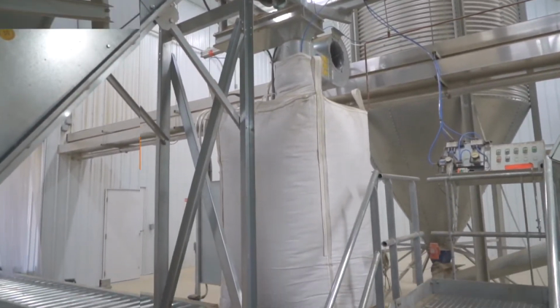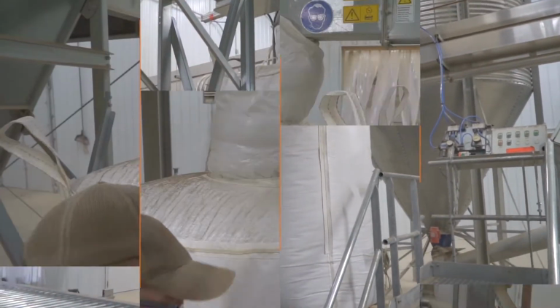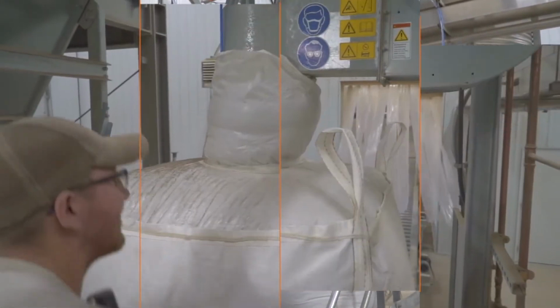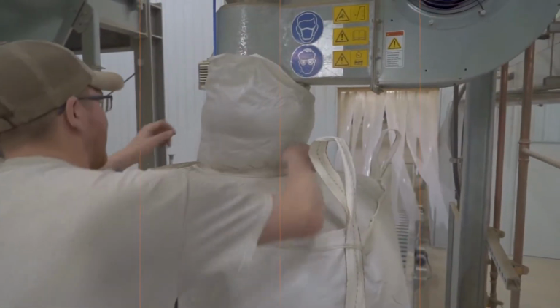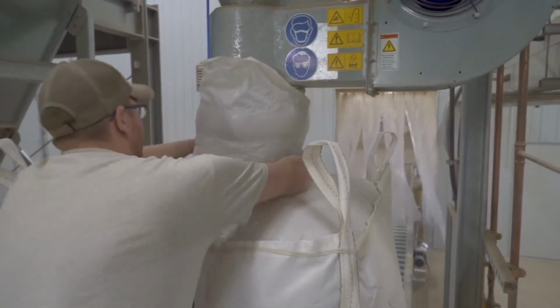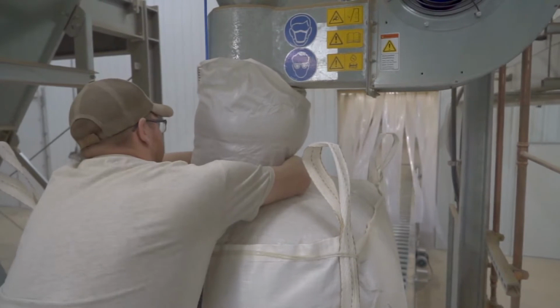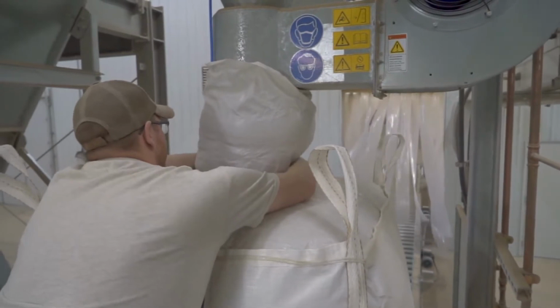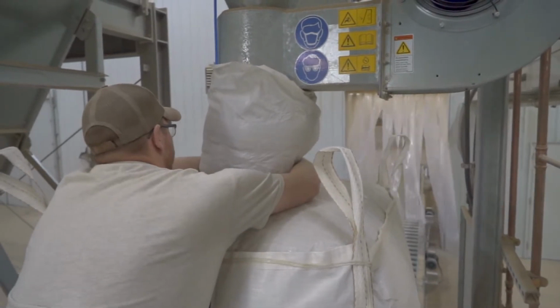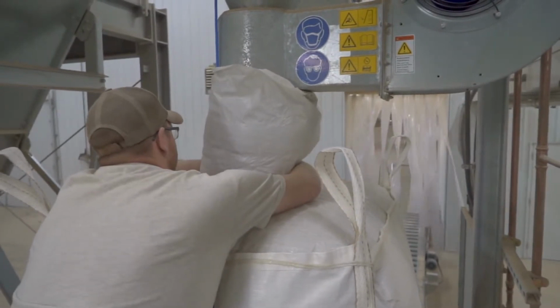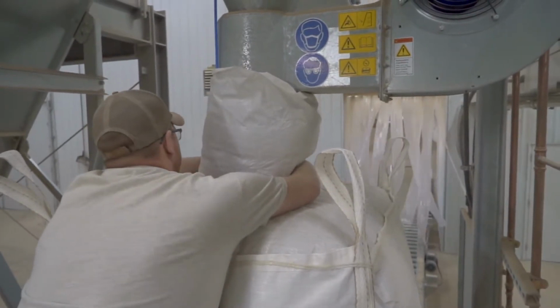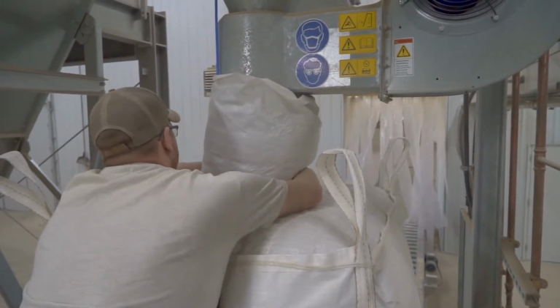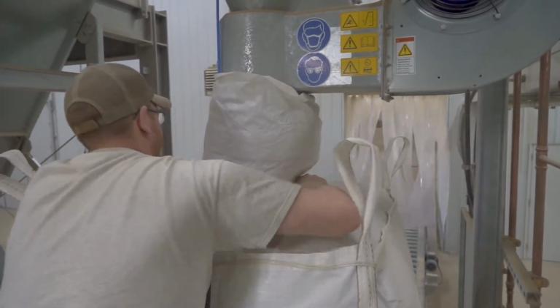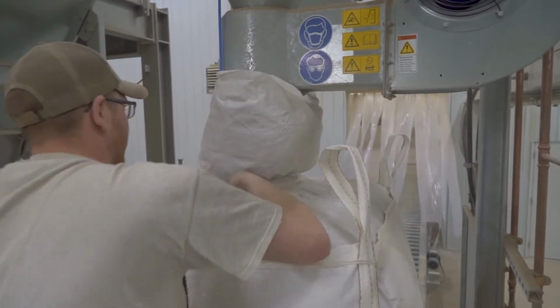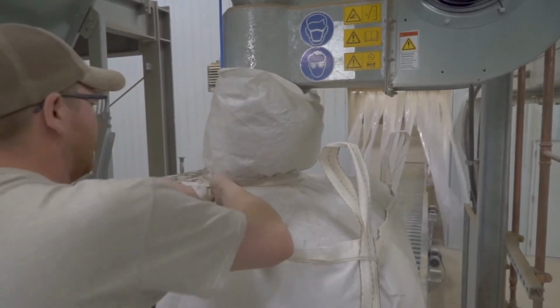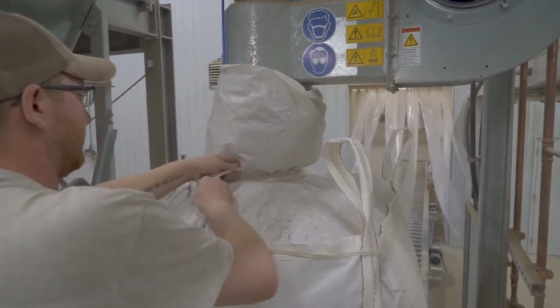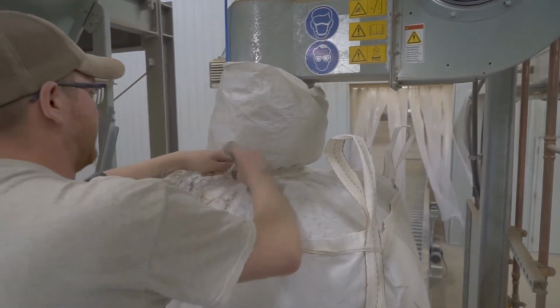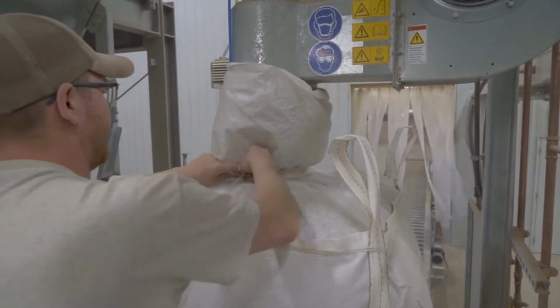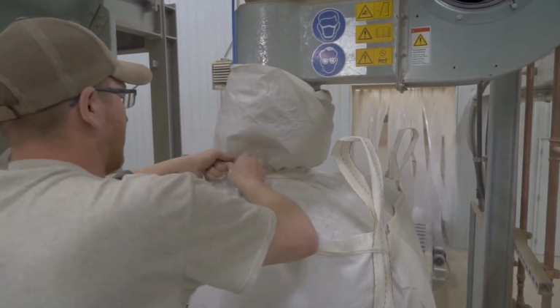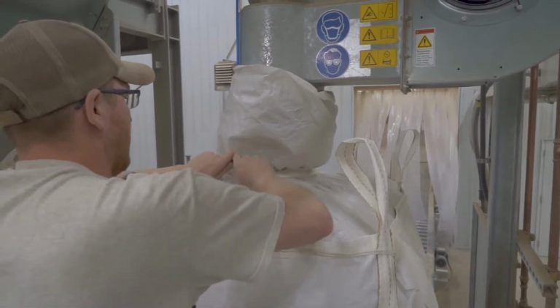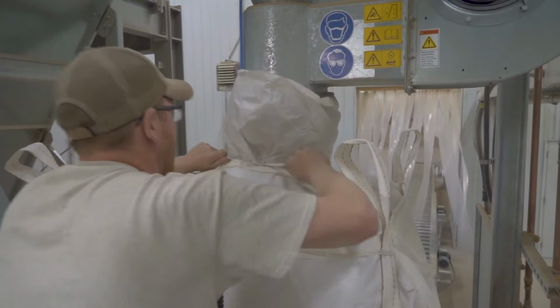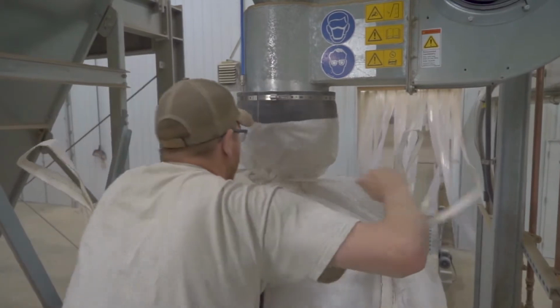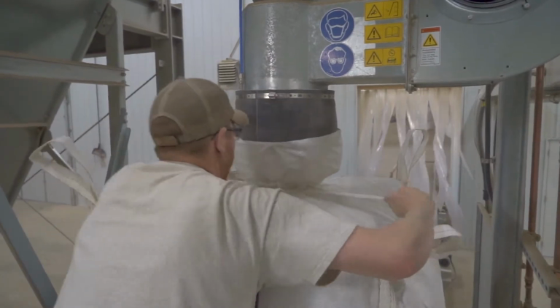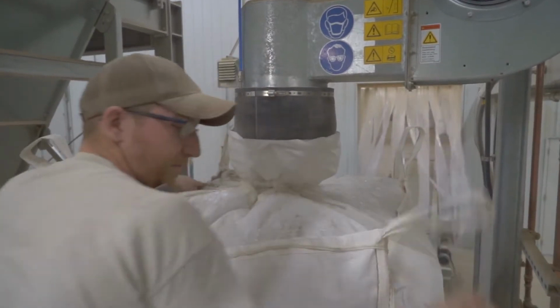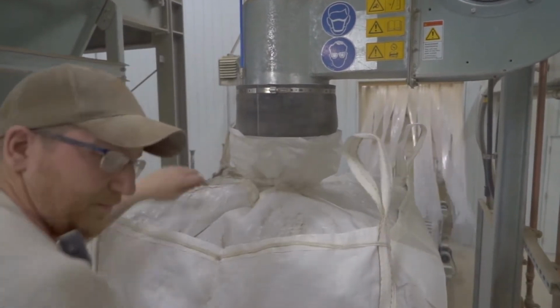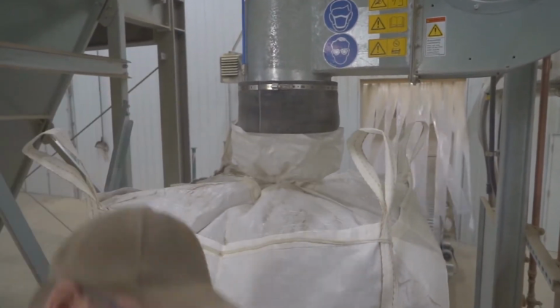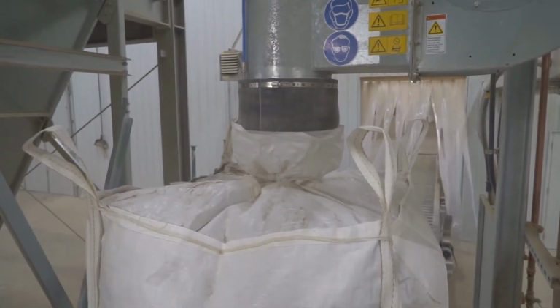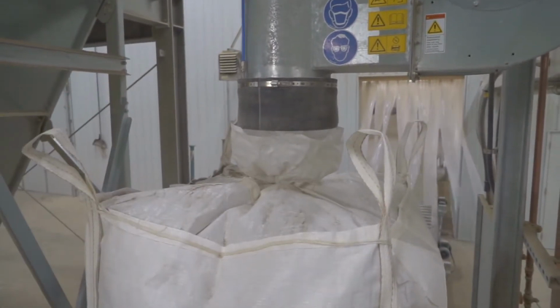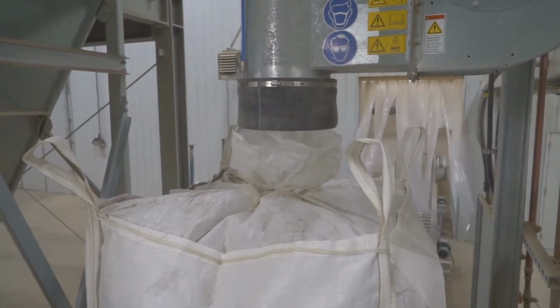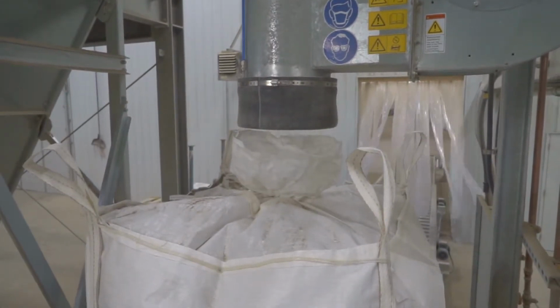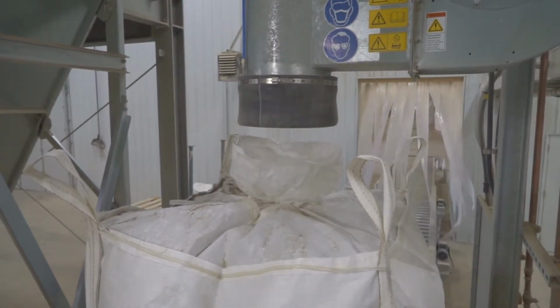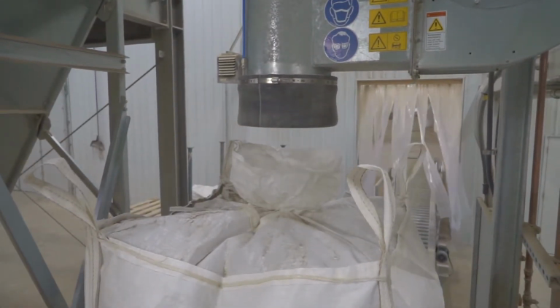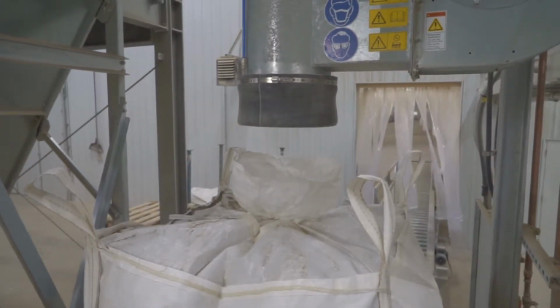The pelletizer bagging unit has features to reduce dust during the filling process while allowing one person to easily bag large volumes of pellets.